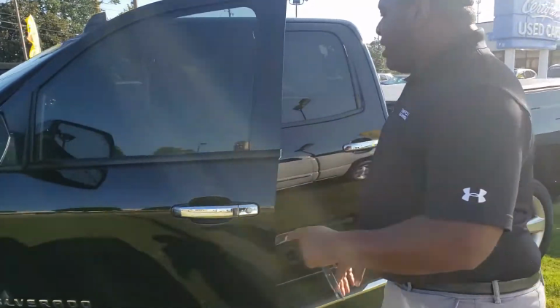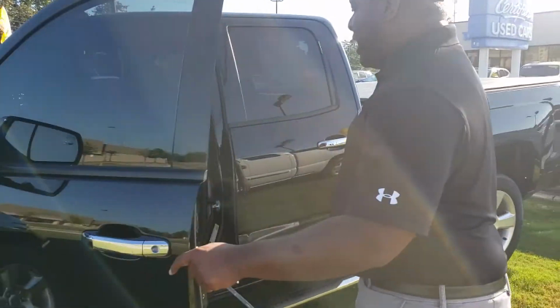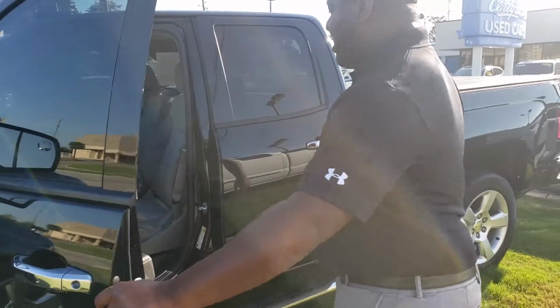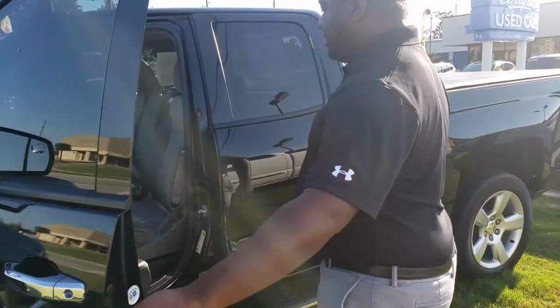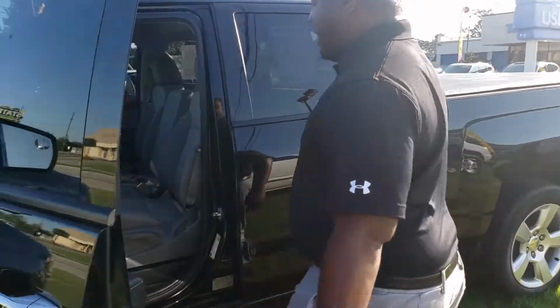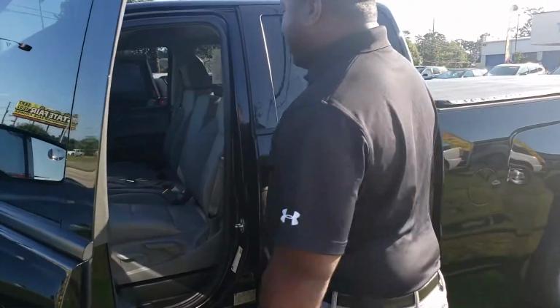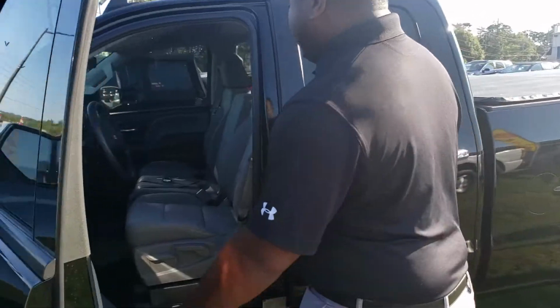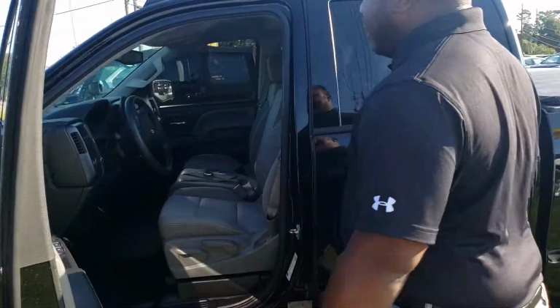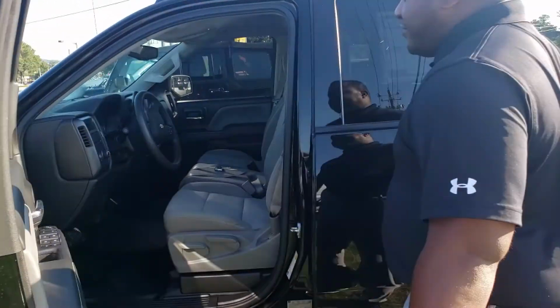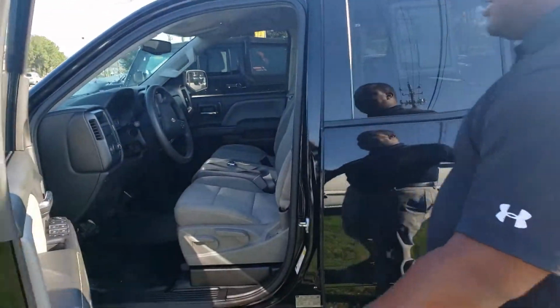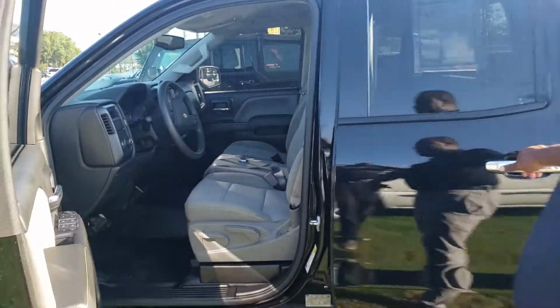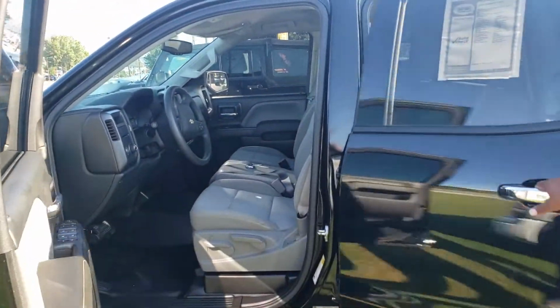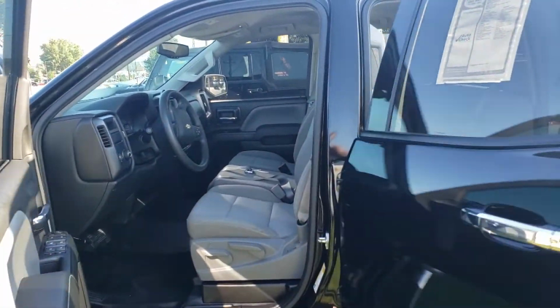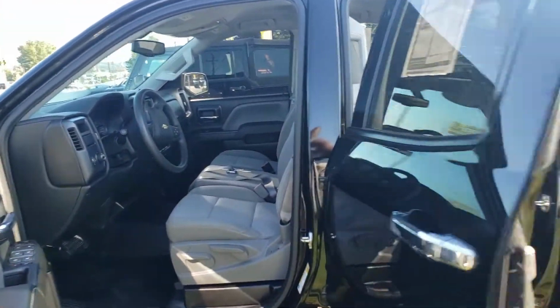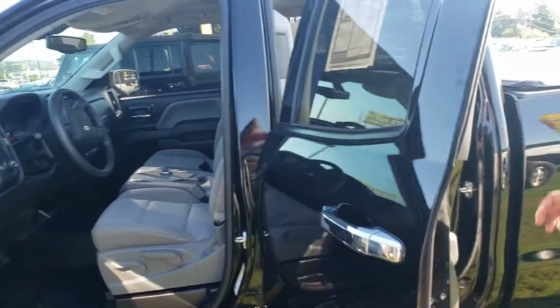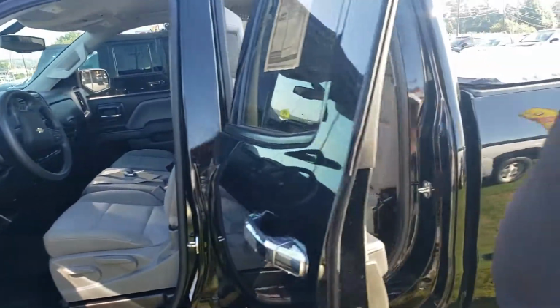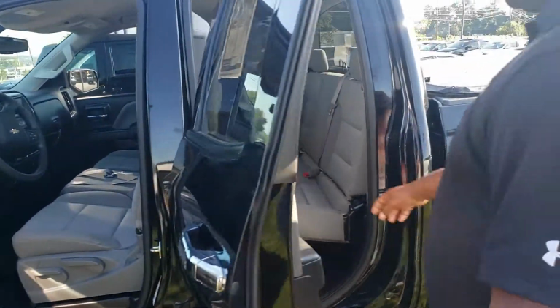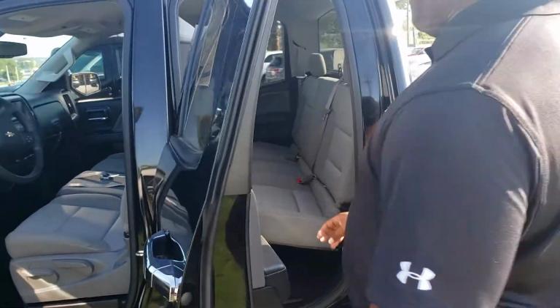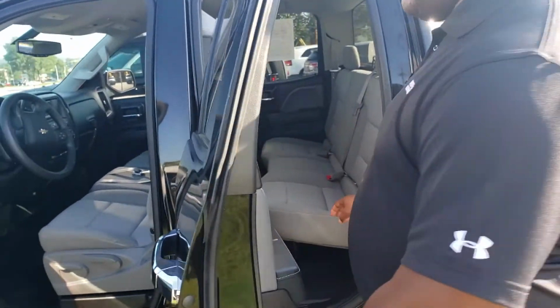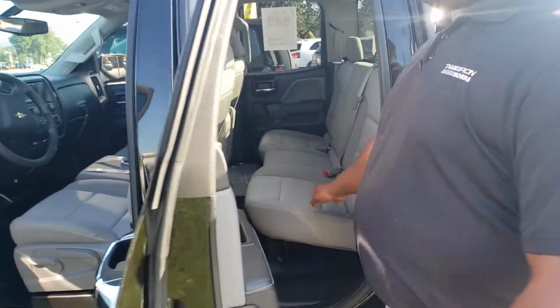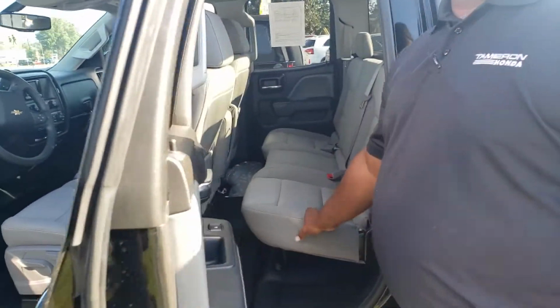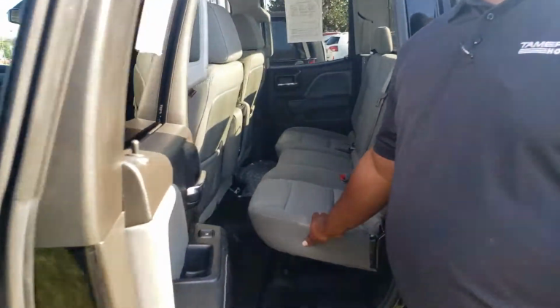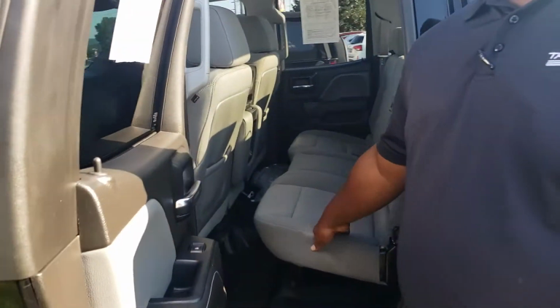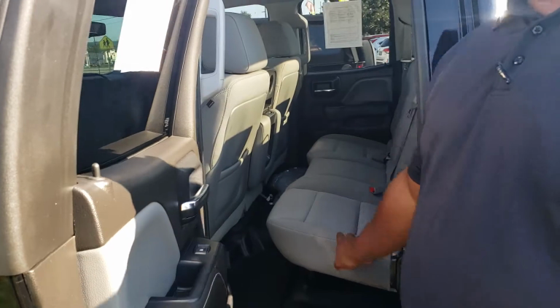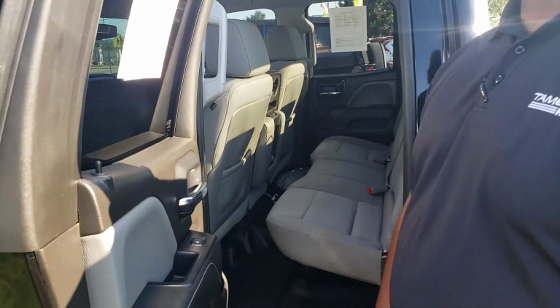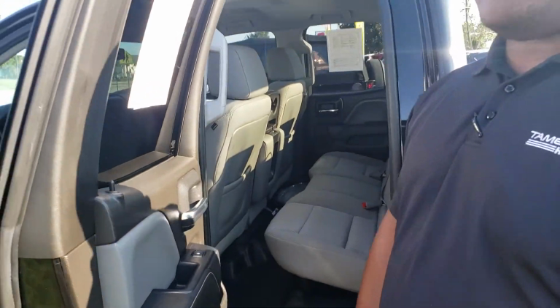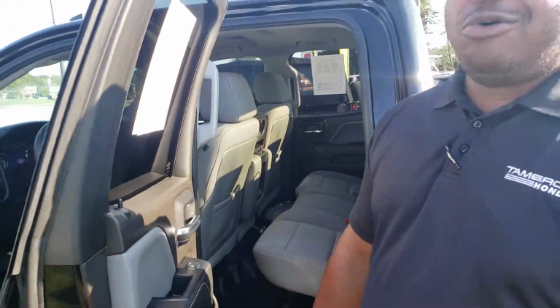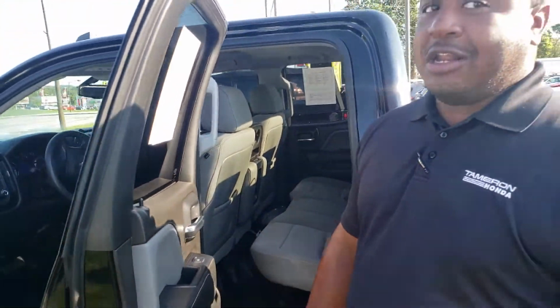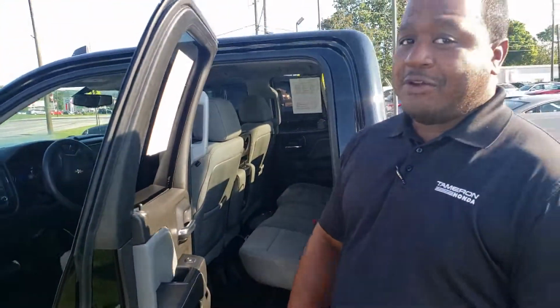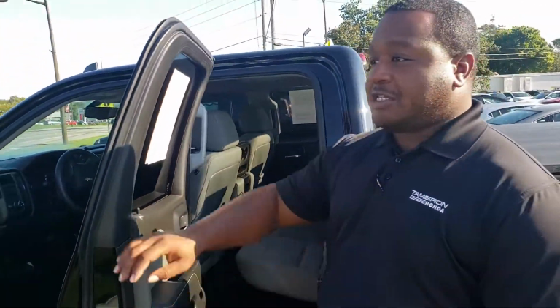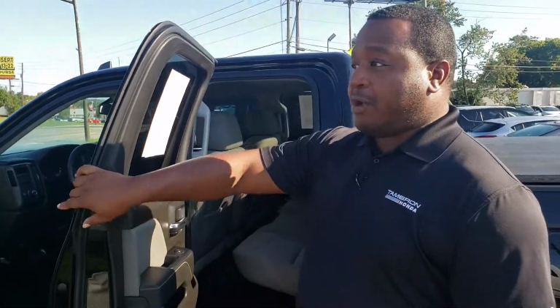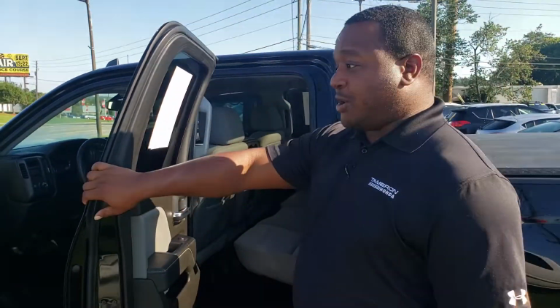It's got Corinthian cloth seats inside of it, so this is going to be very stain-resistant. On top of that, it'll be really comfortable. It'll be a lot cooler than leather in the summer months.